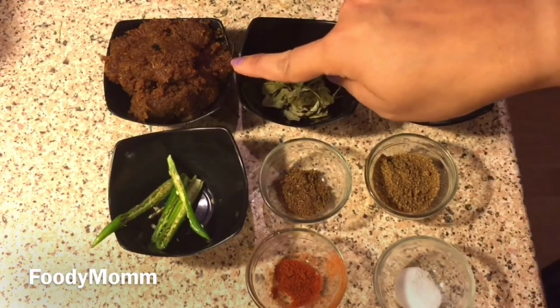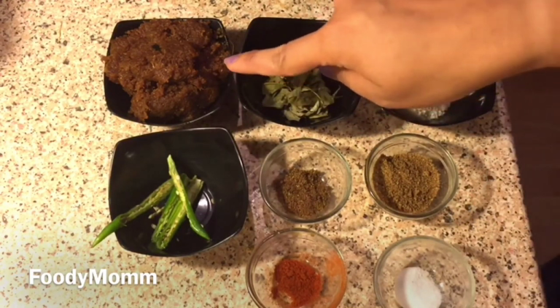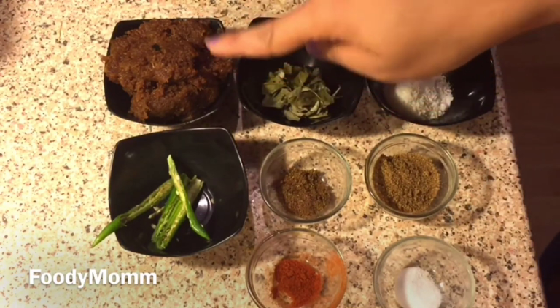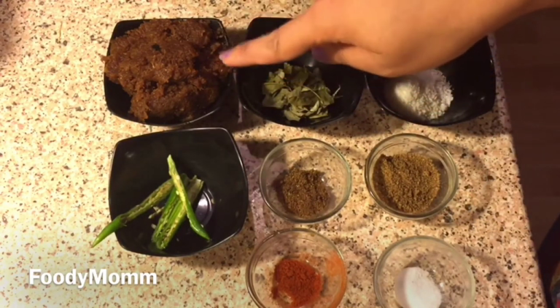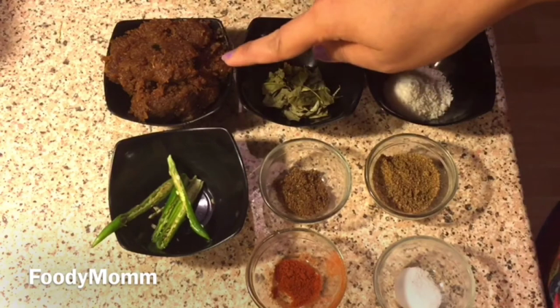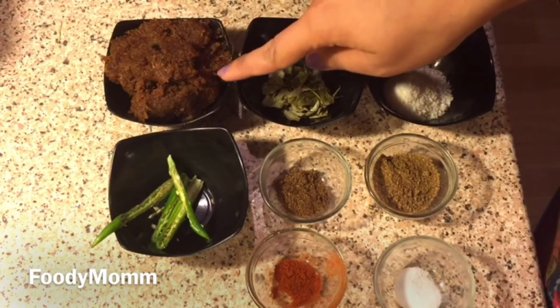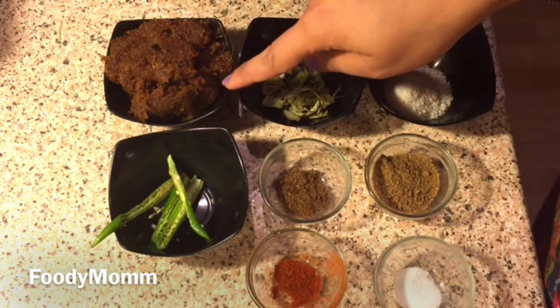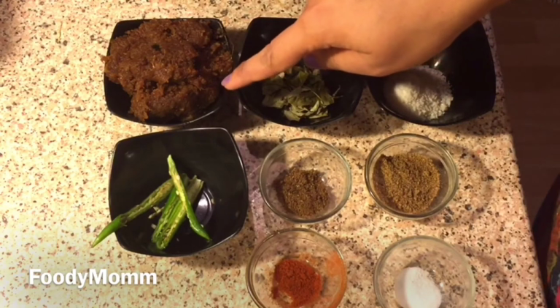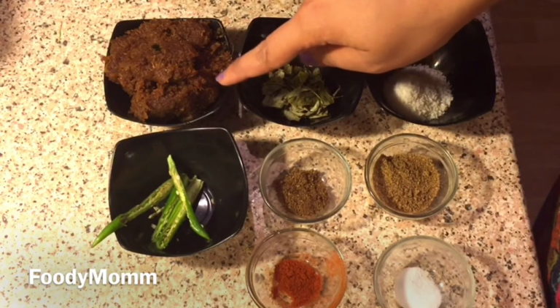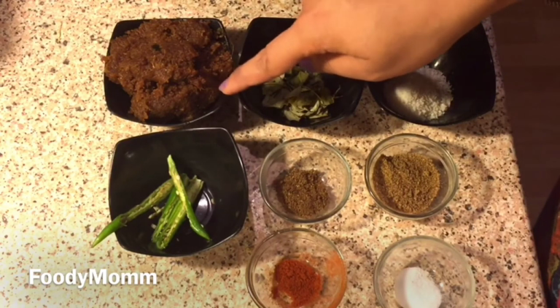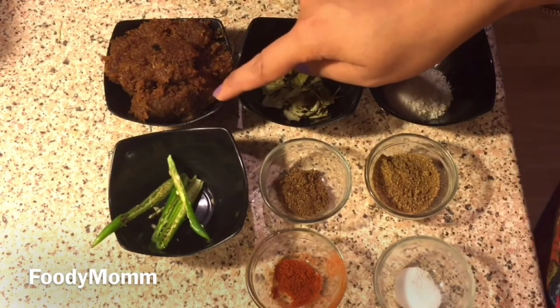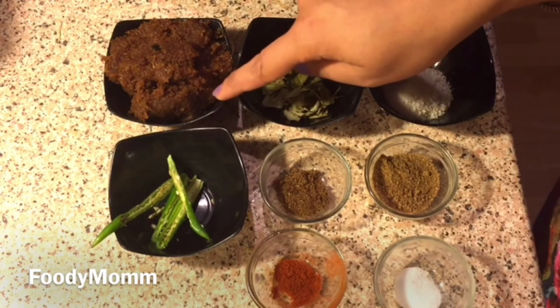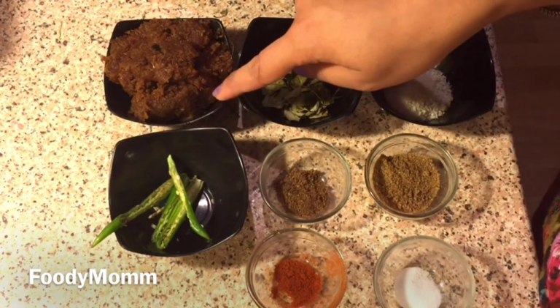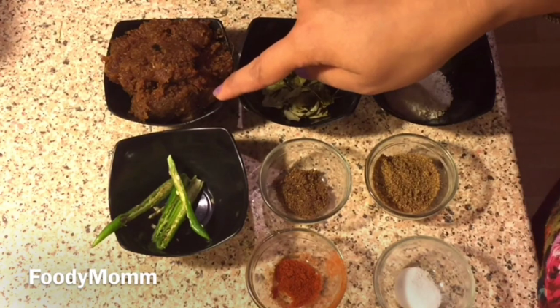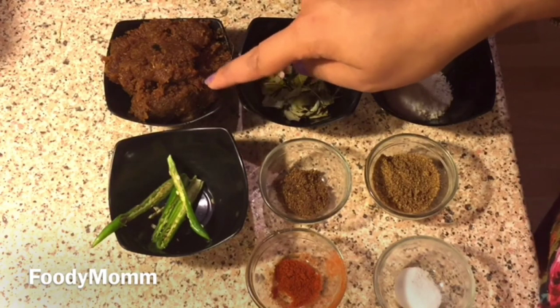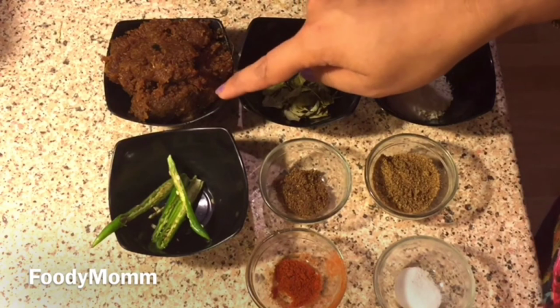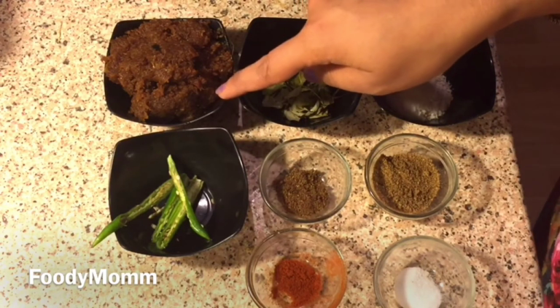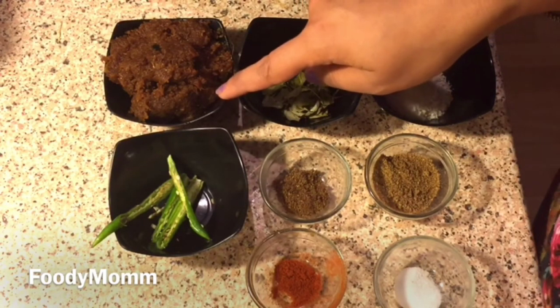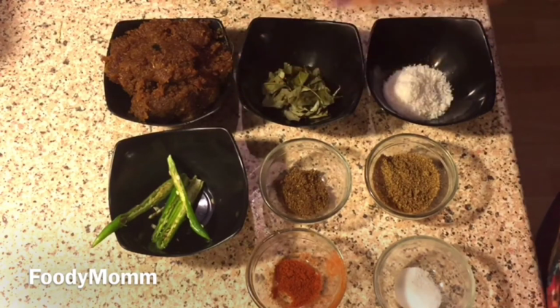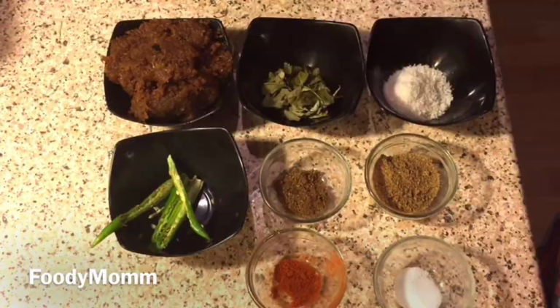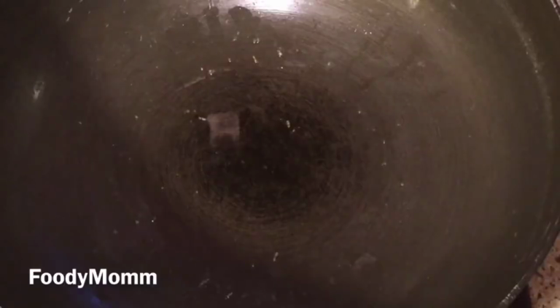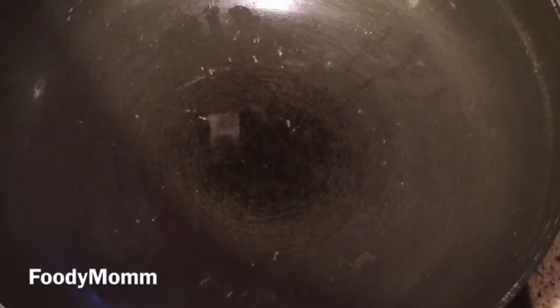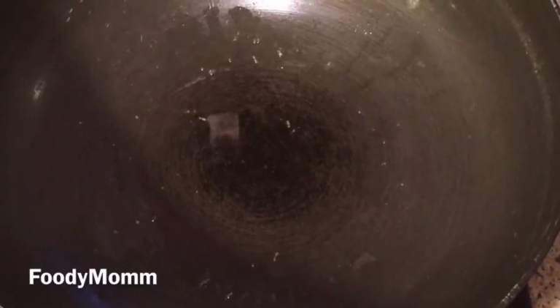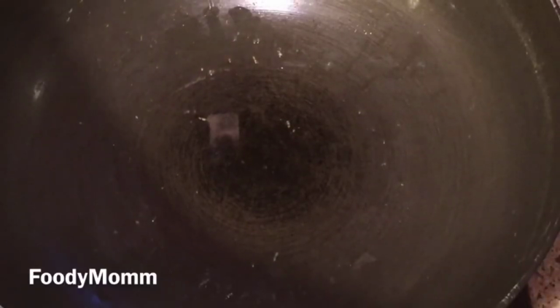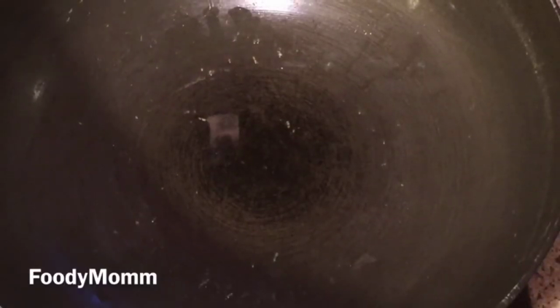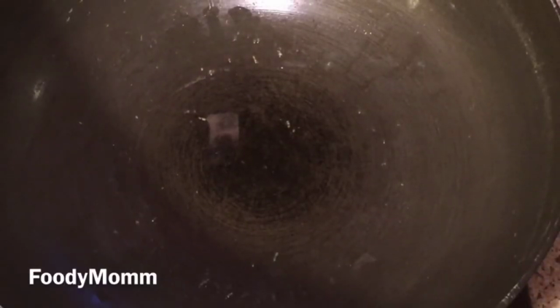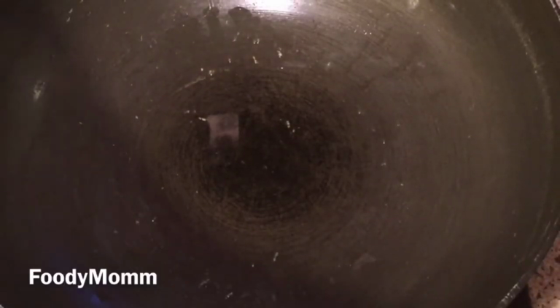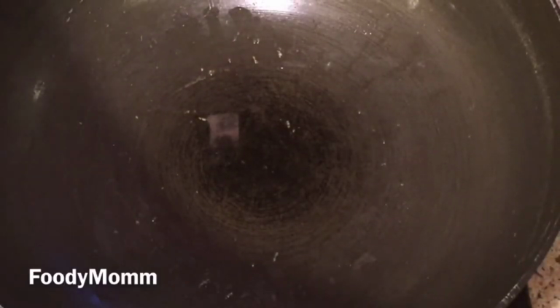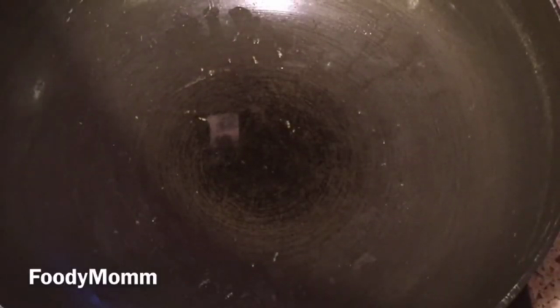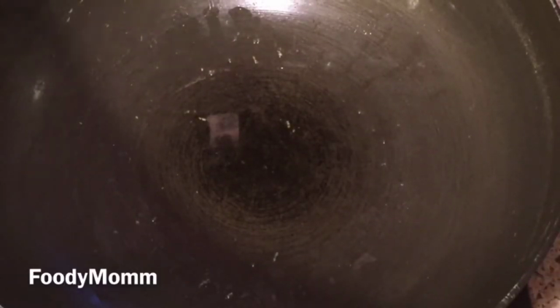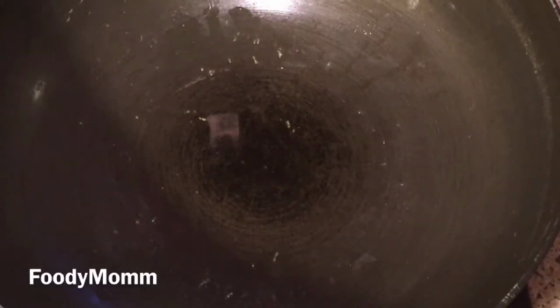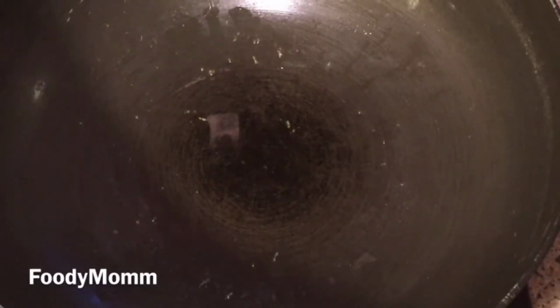This sauce recipe is available on my channel. I'll make this recipe in a bowl first to make things easier.